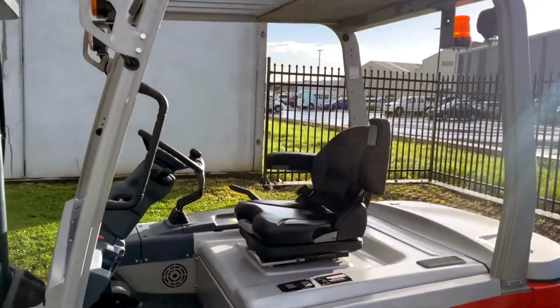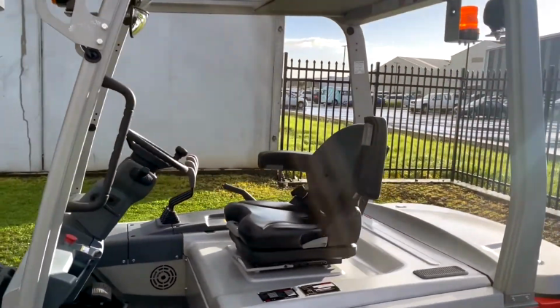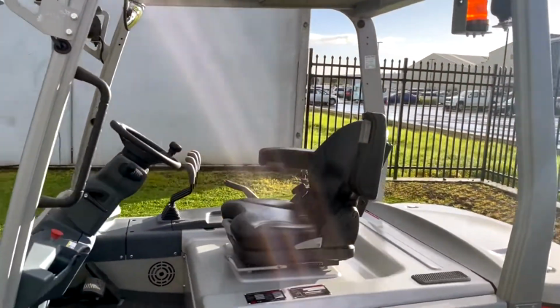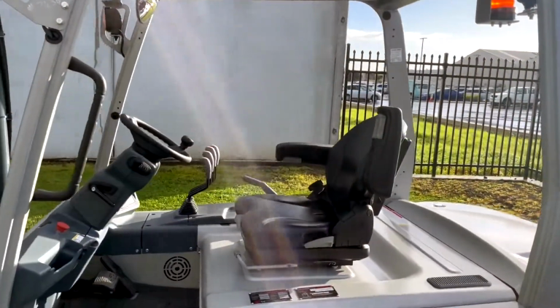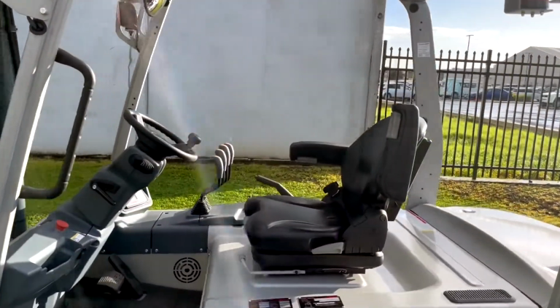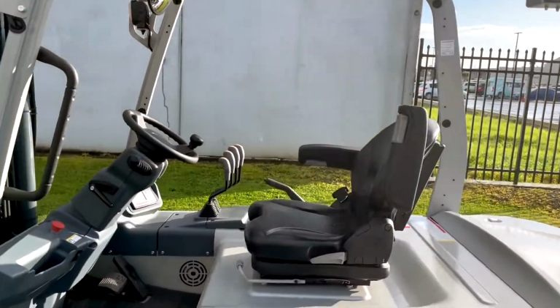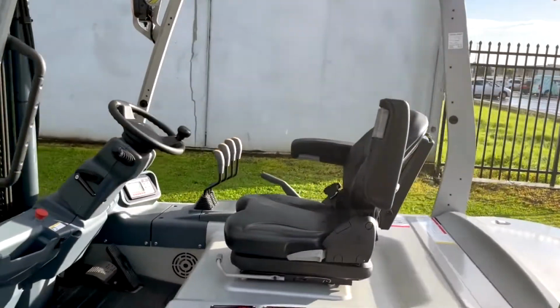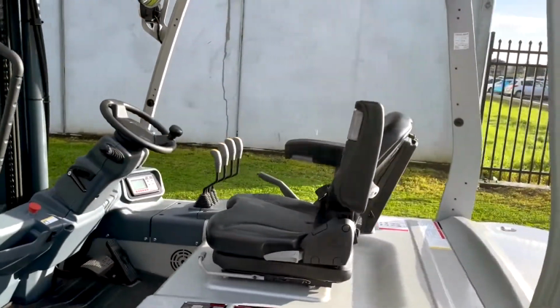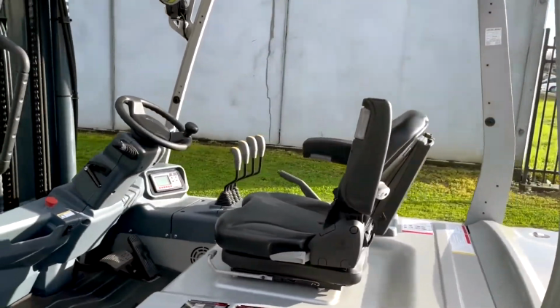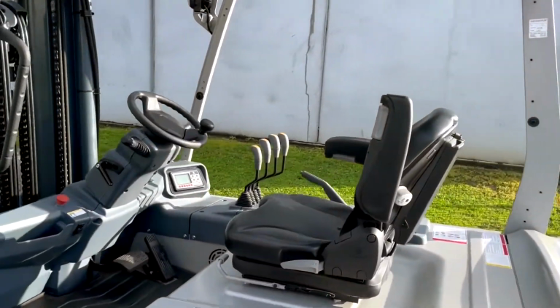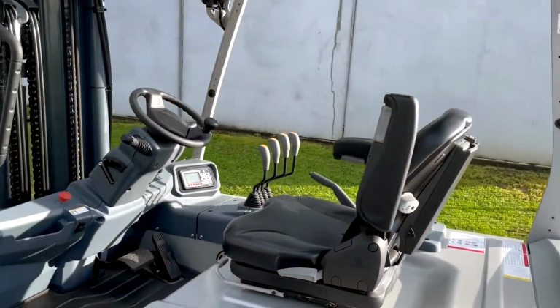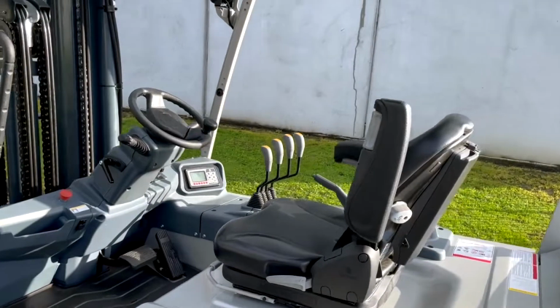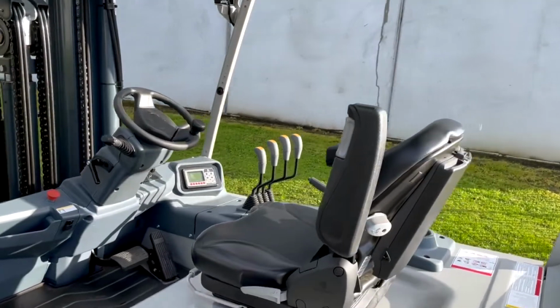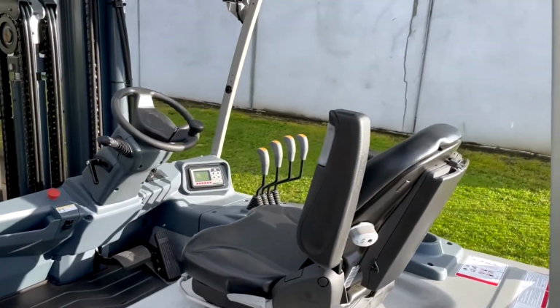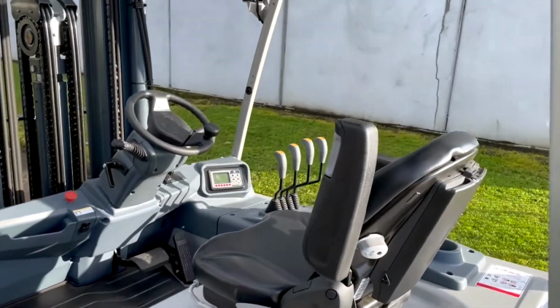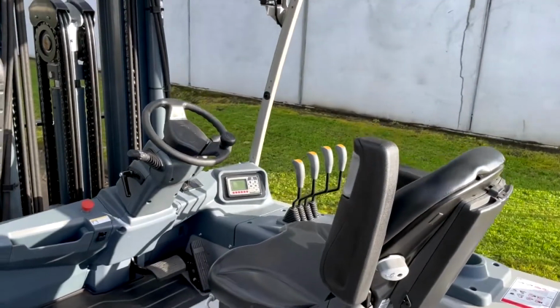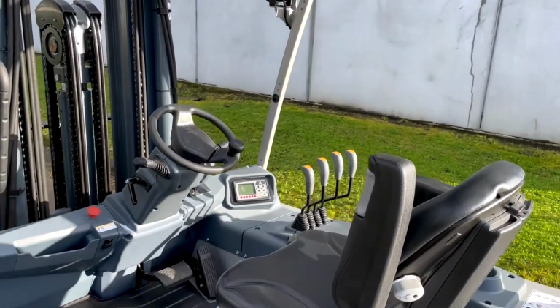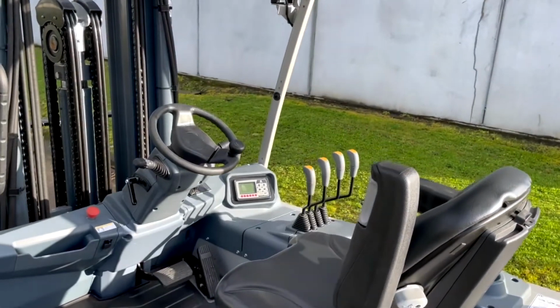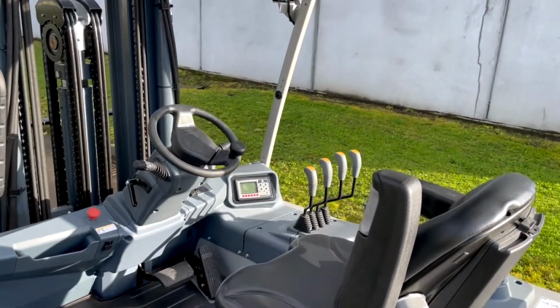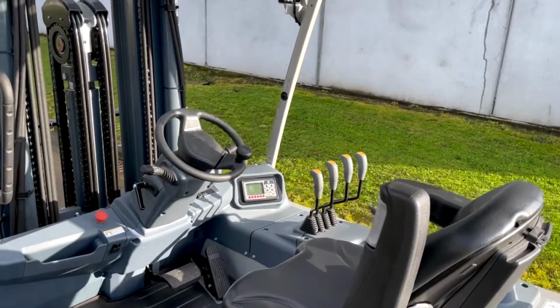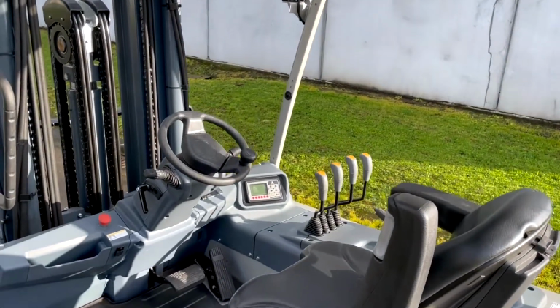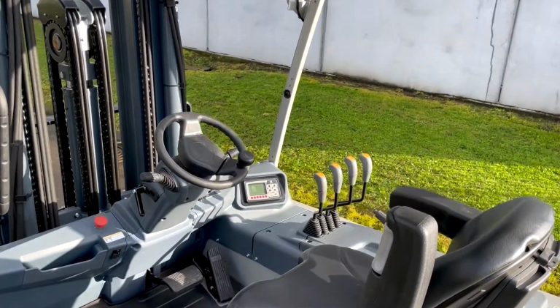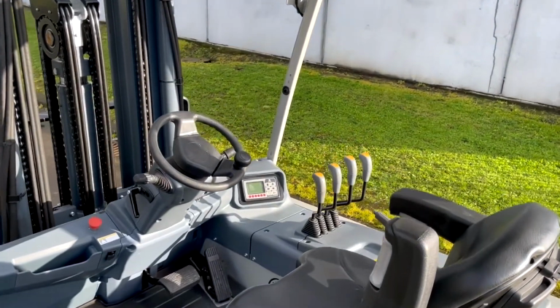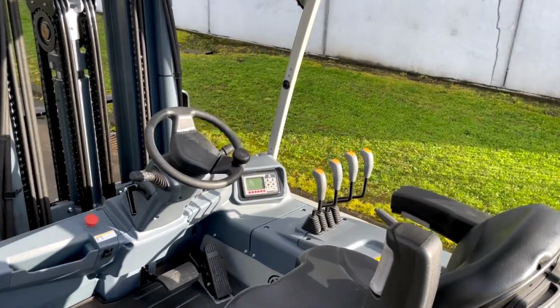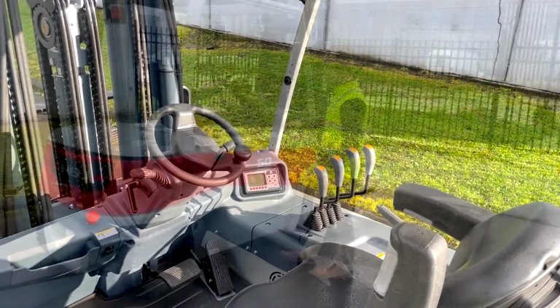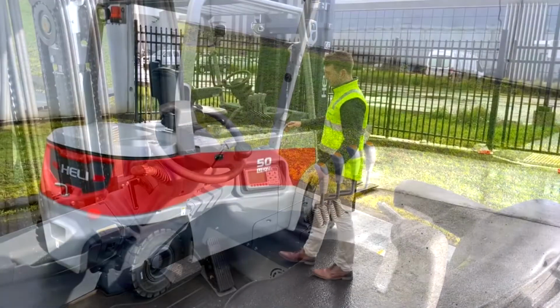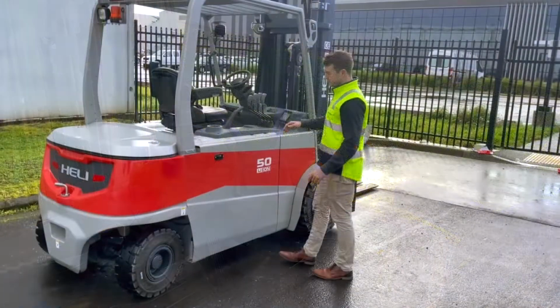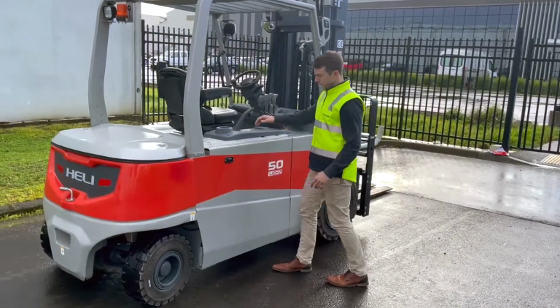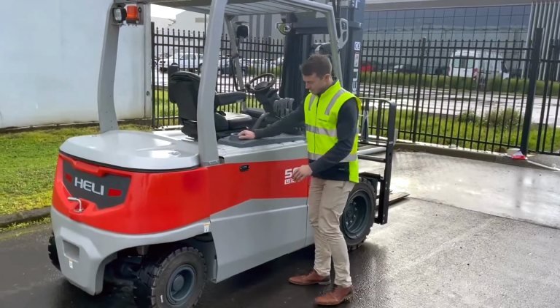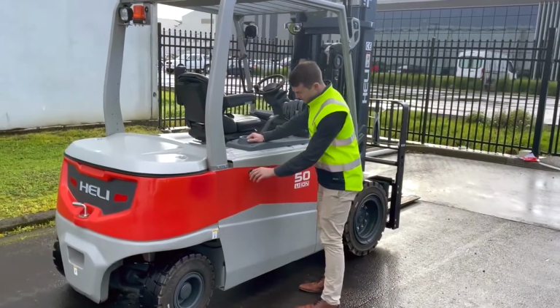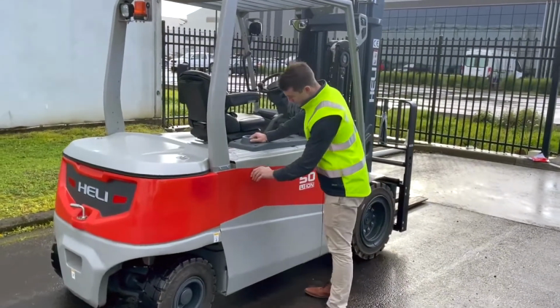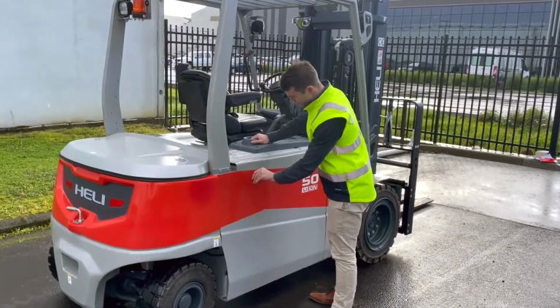With only 2-3 hours to fully charge the battery, alongside the ability to opportunity charge throughout the day, lithium-ion technology is perfect for prolonging battery life over the course of two shifts.